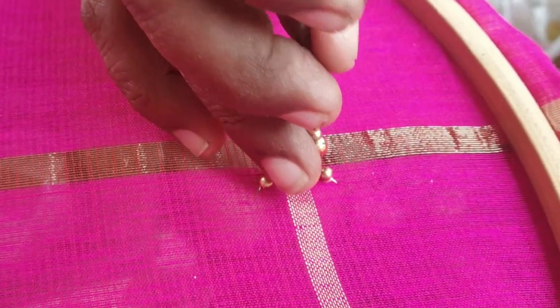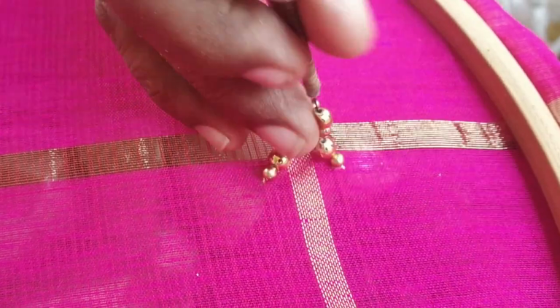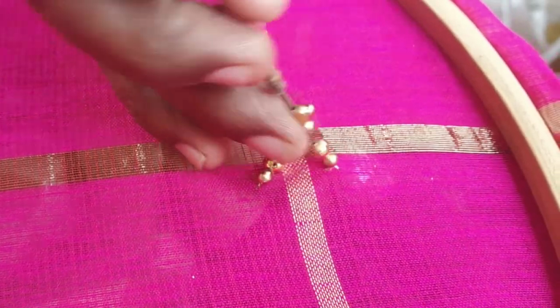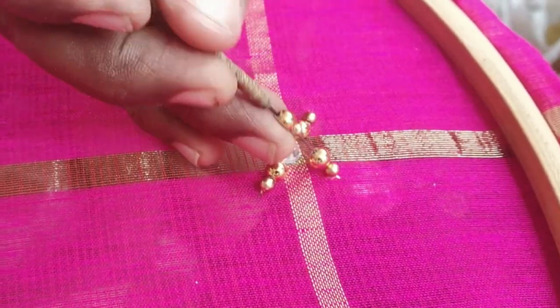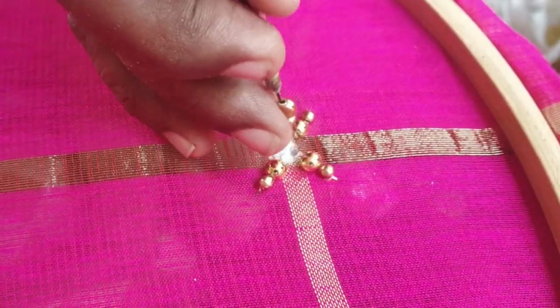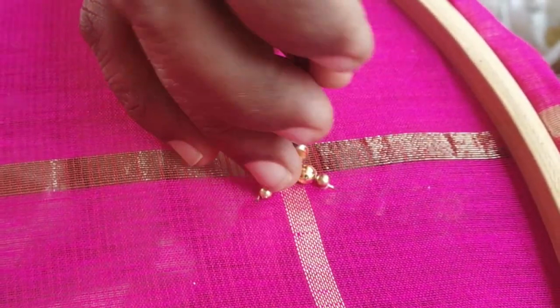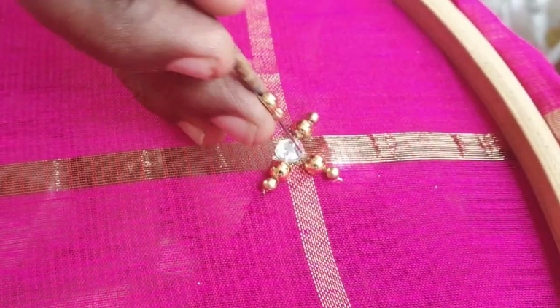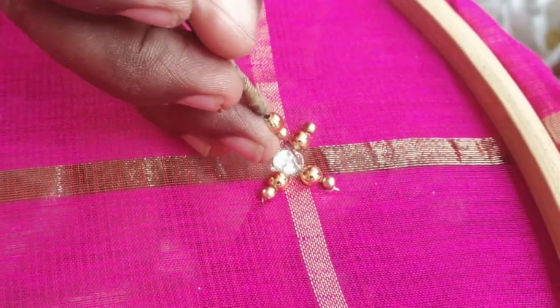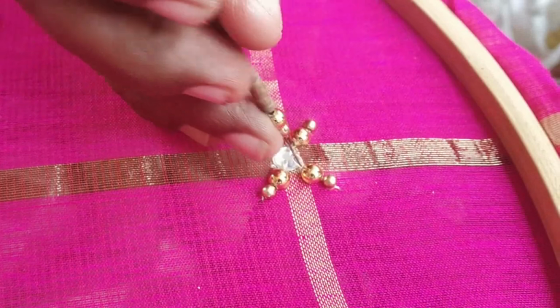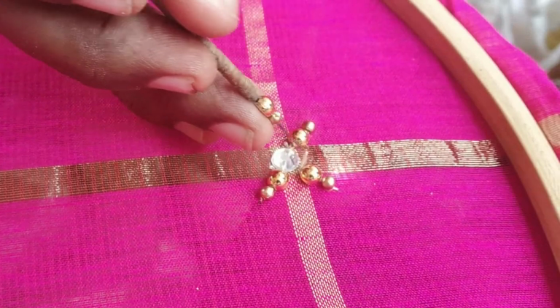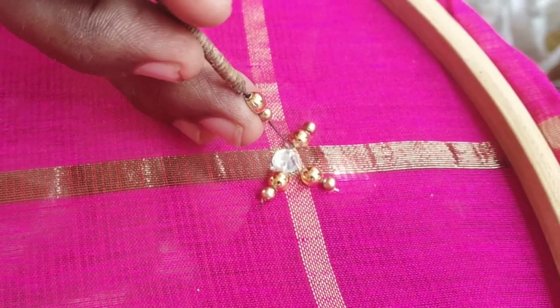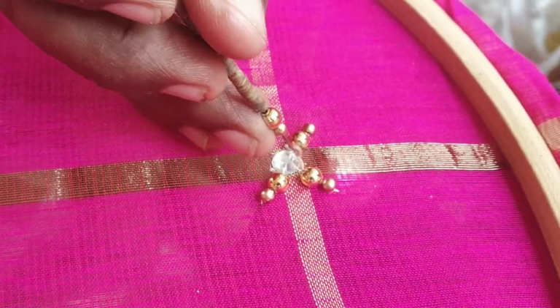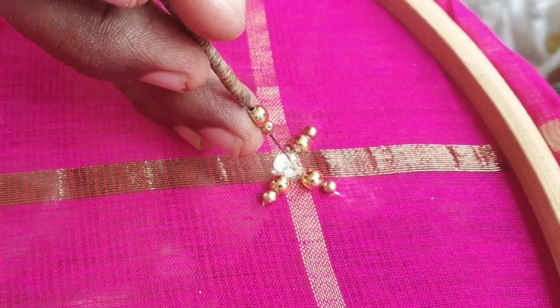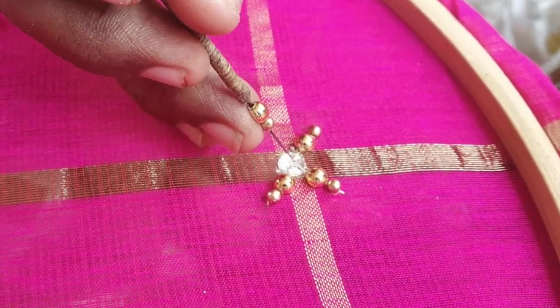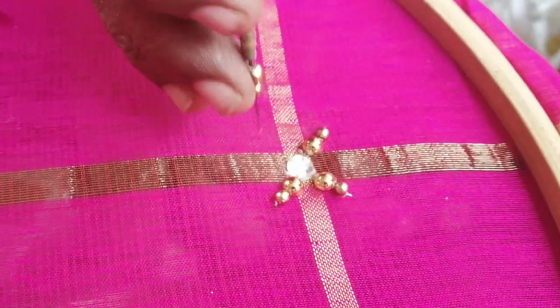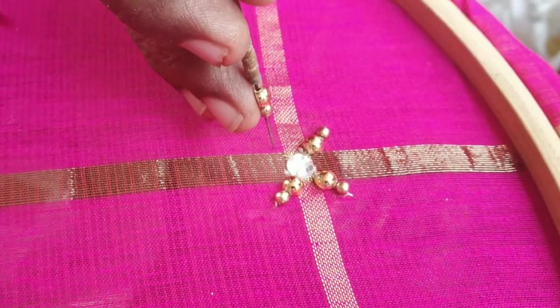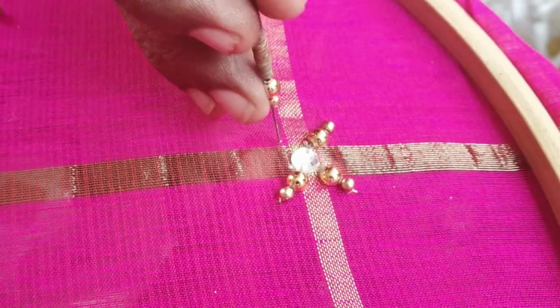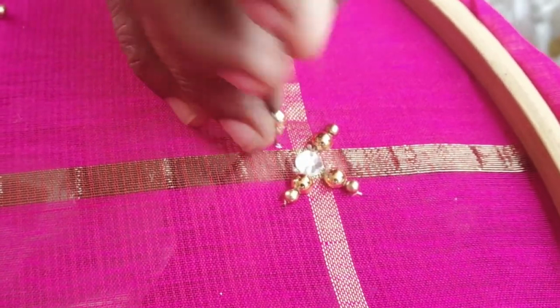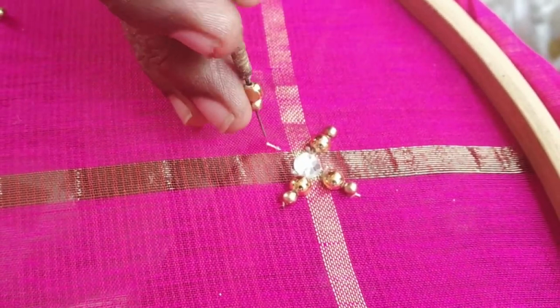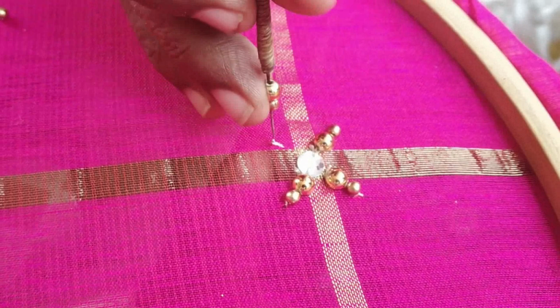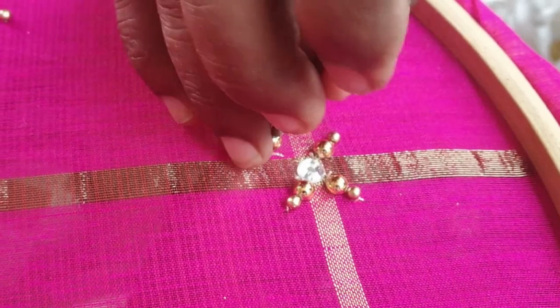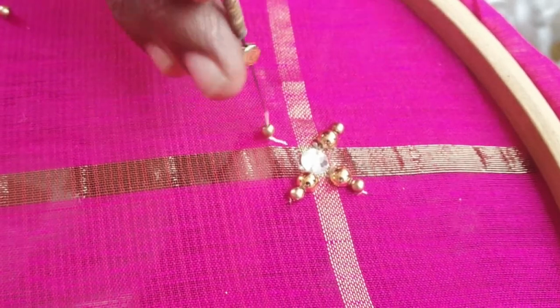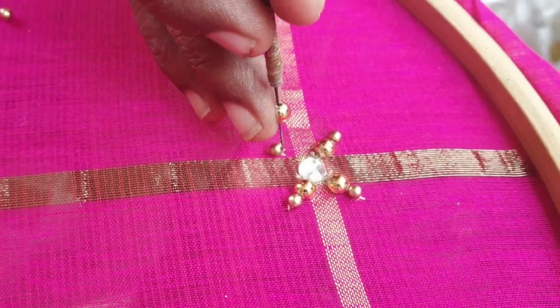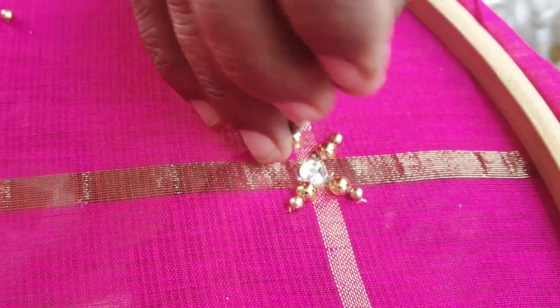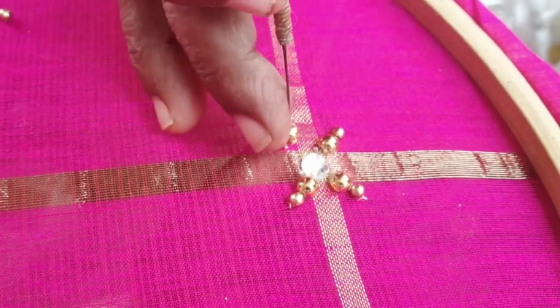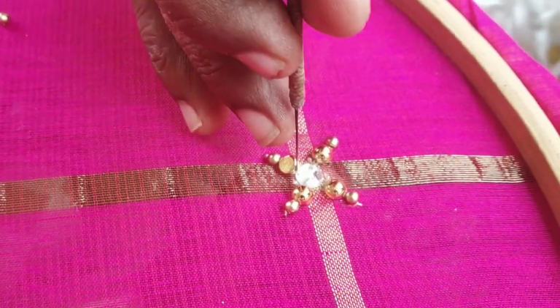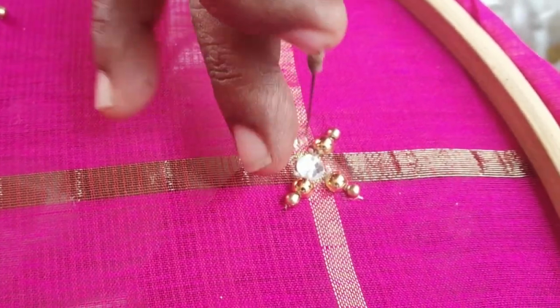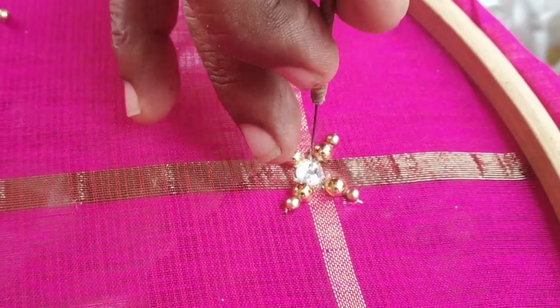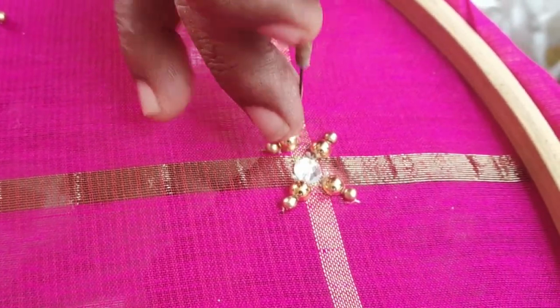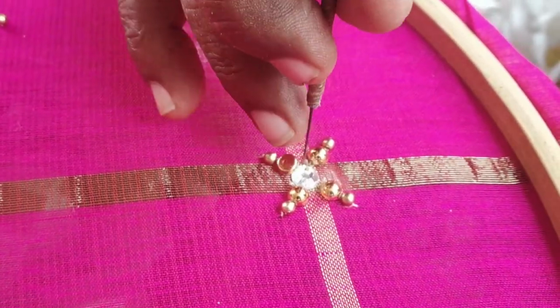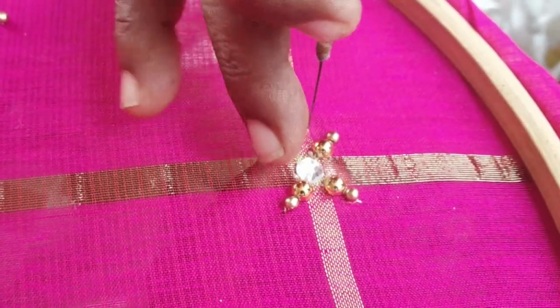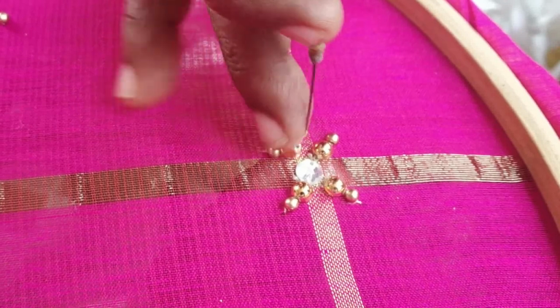If you use the beads in the center, you can continue to use the thread. If you use the bead stone, you can use the polyester.